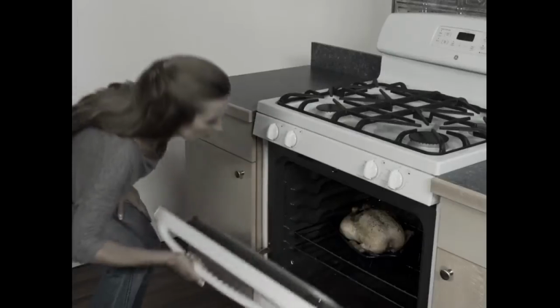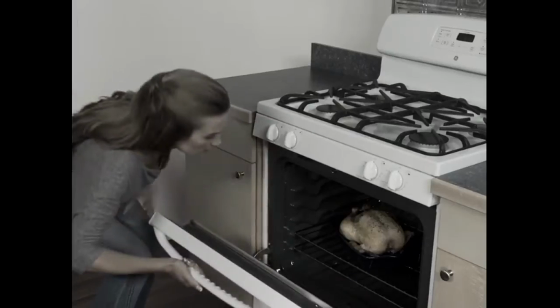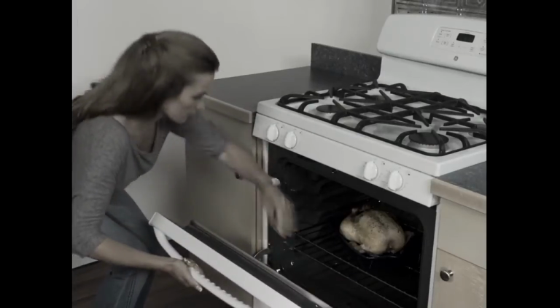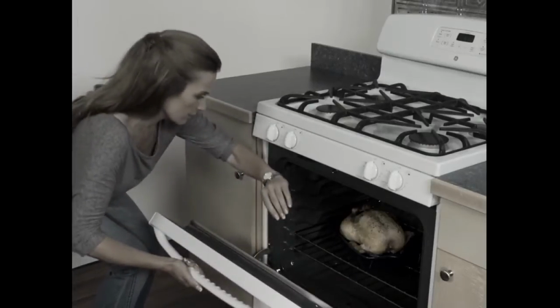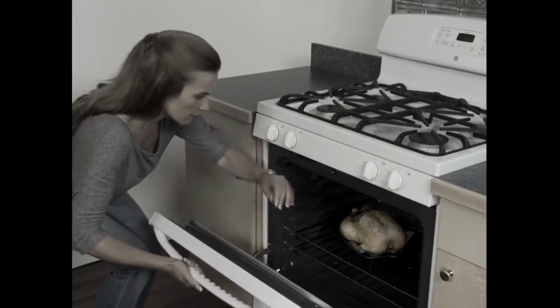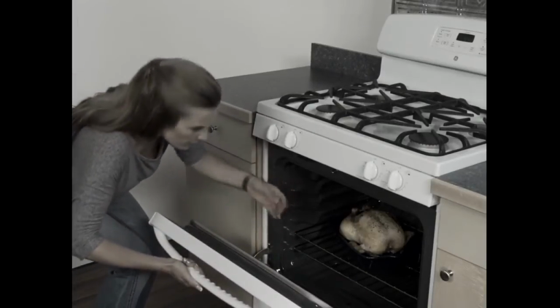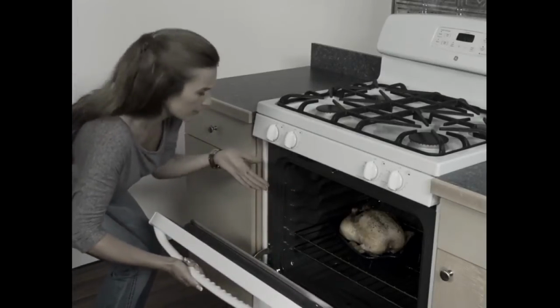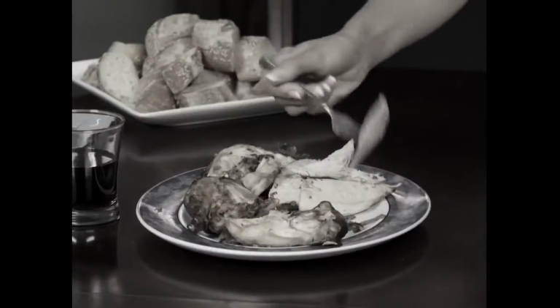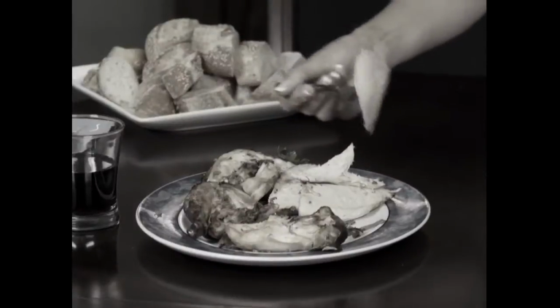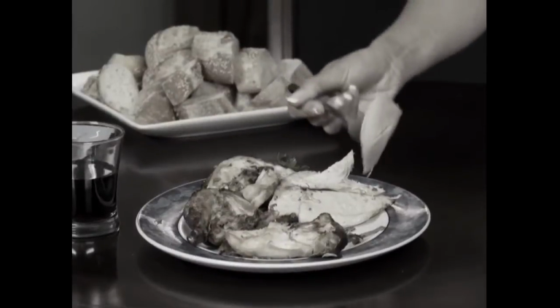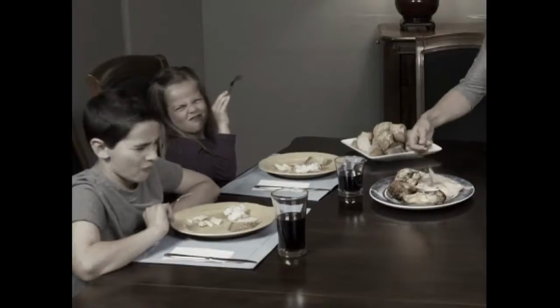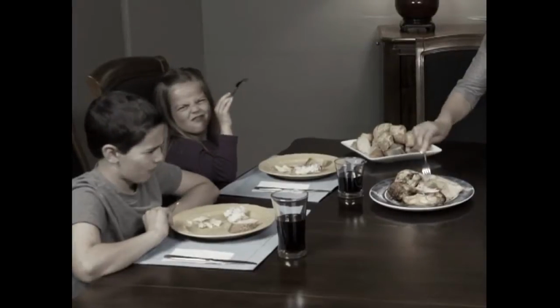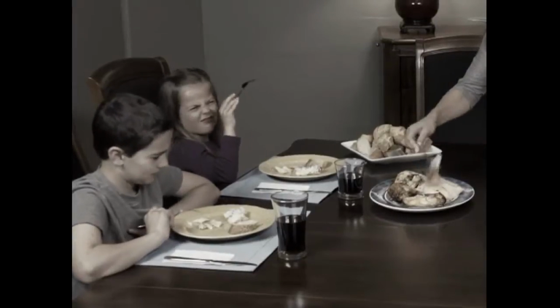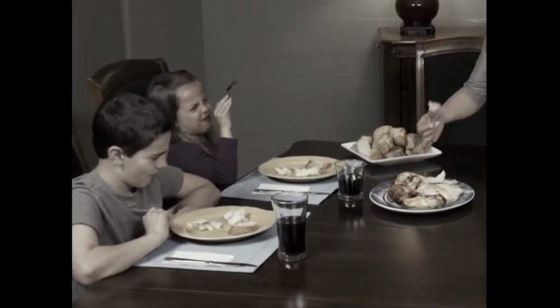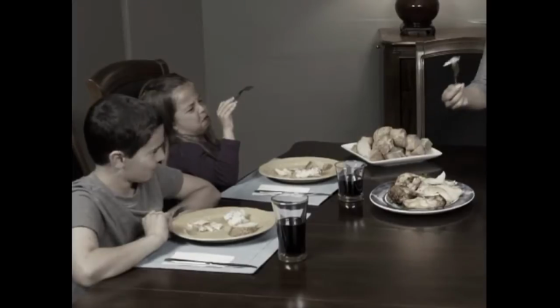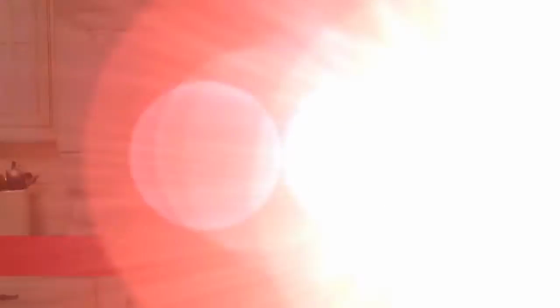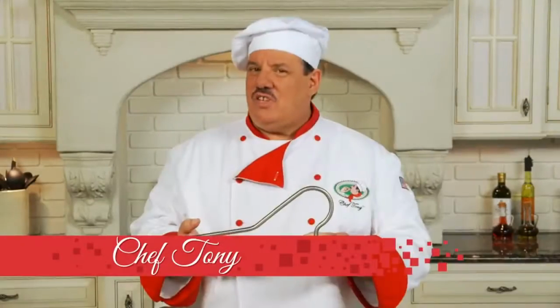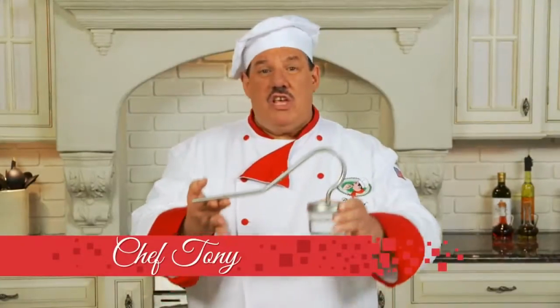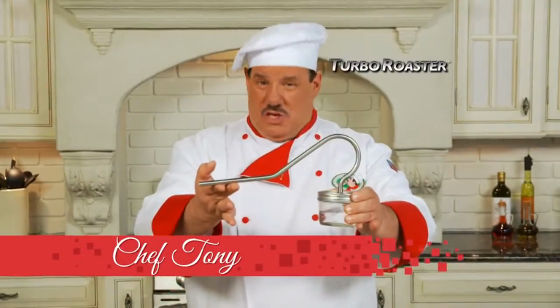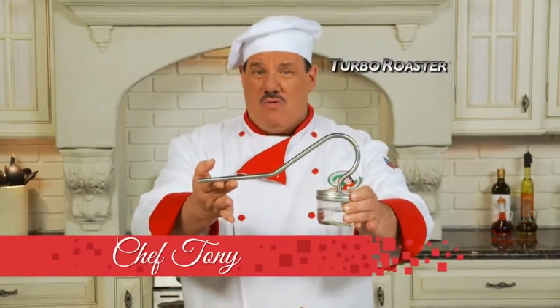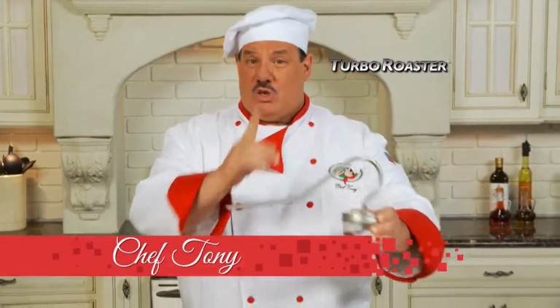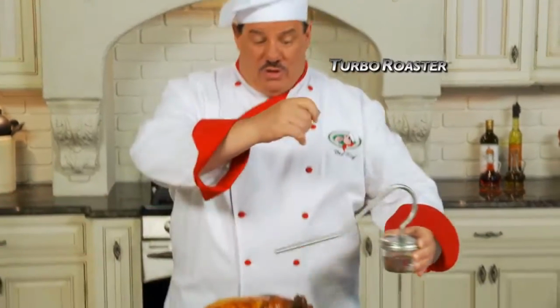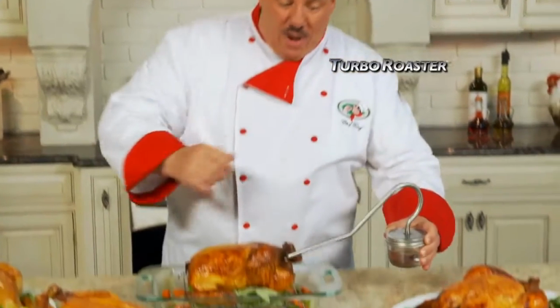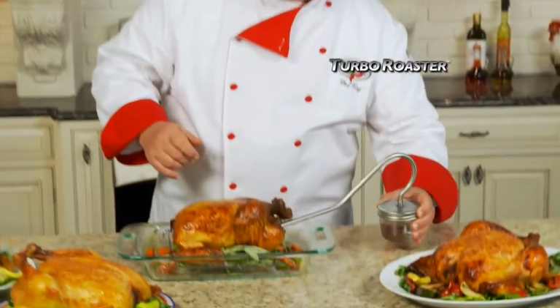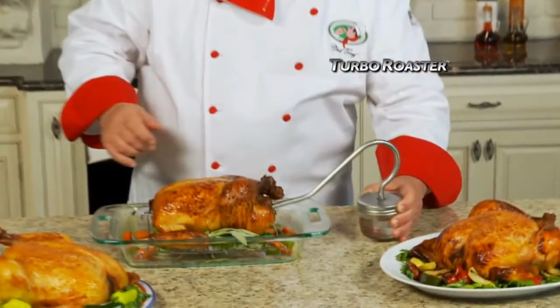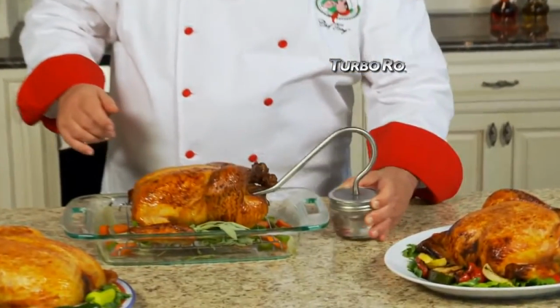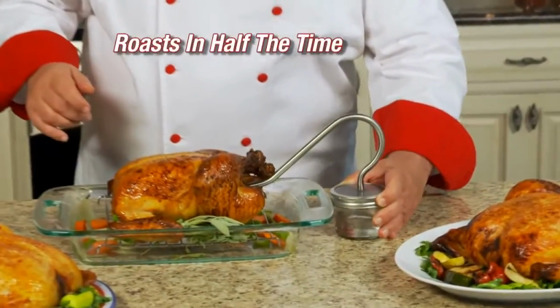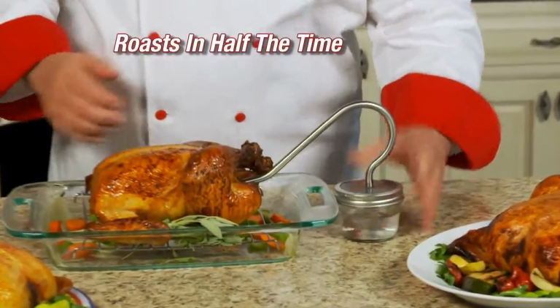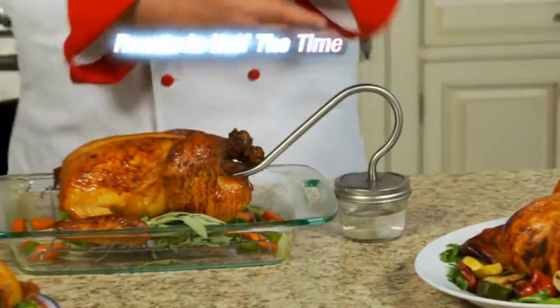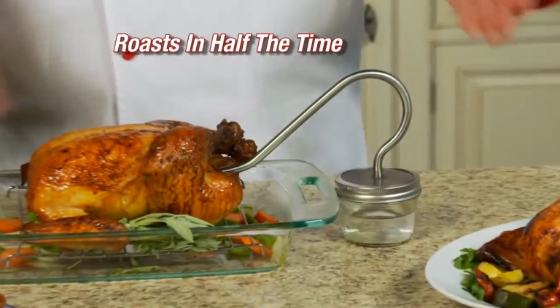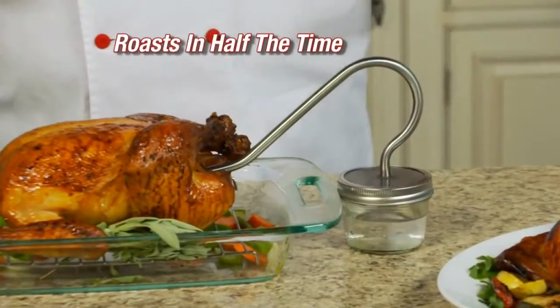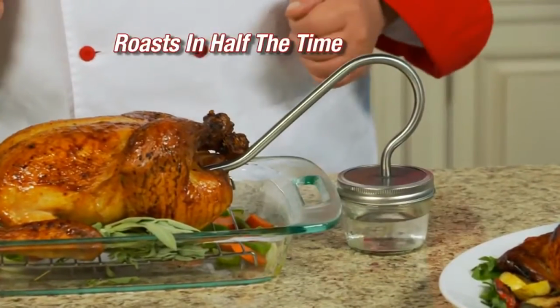Are you too busy to make a whole roasted chicken? And when you do, it's dry, tough, and tasteless. Chef Tony here for Turbo Roaster, the new way to cook moist, tender, juicy chicken in half the time.